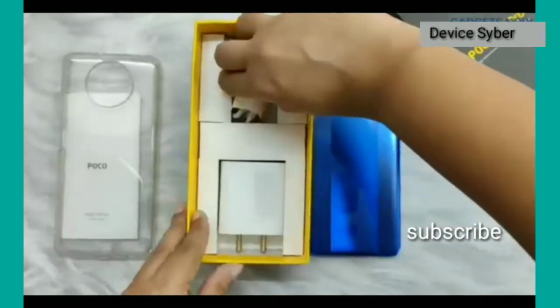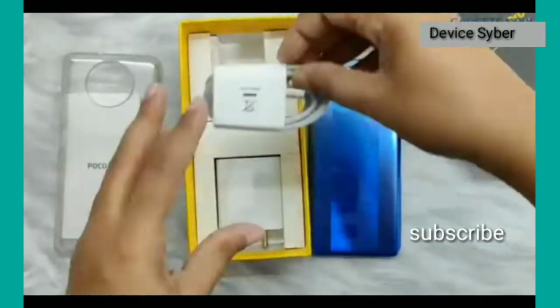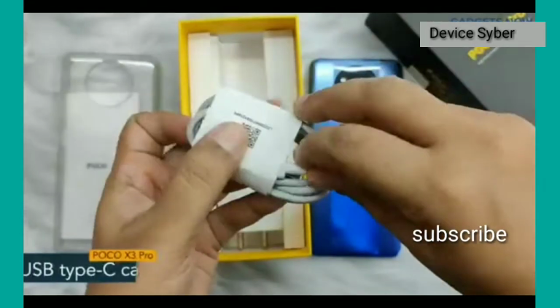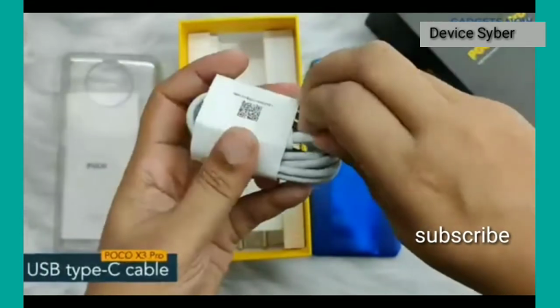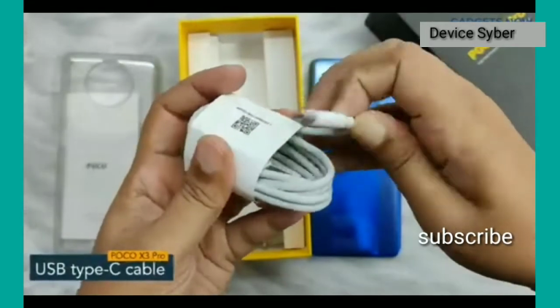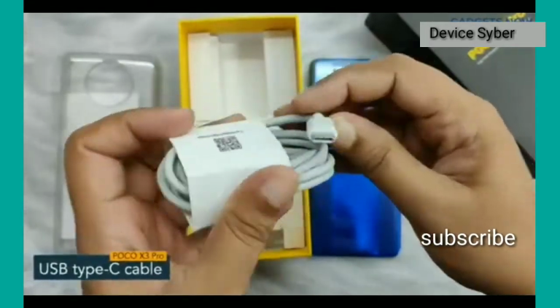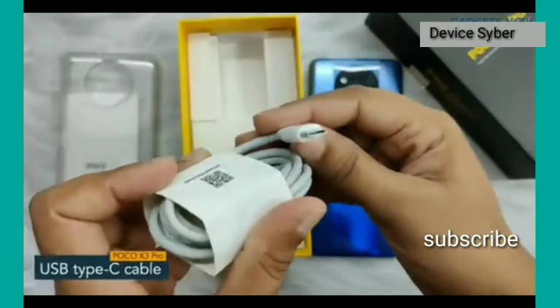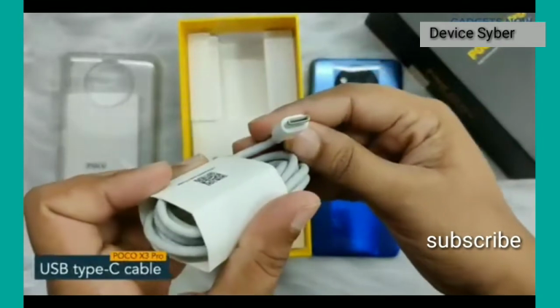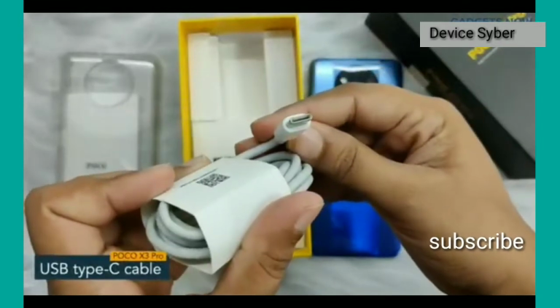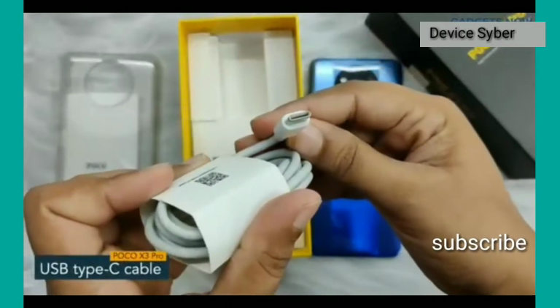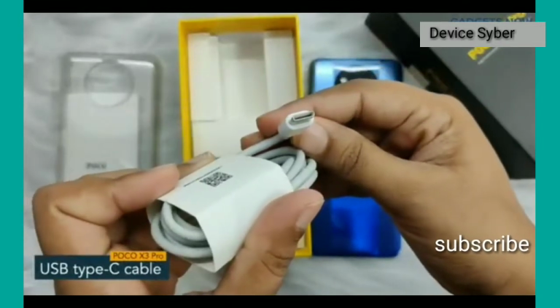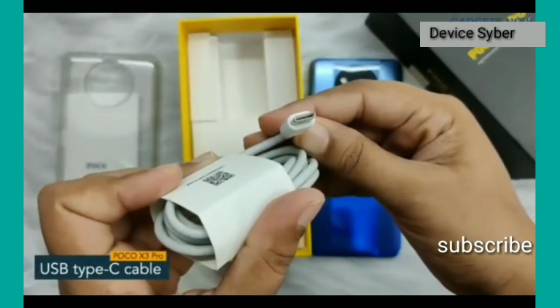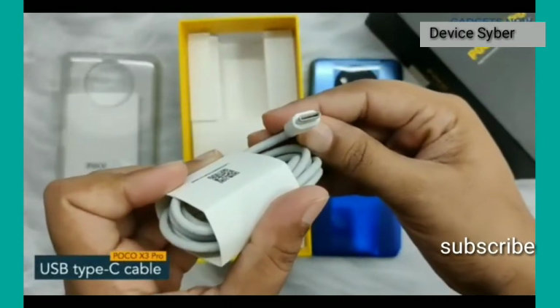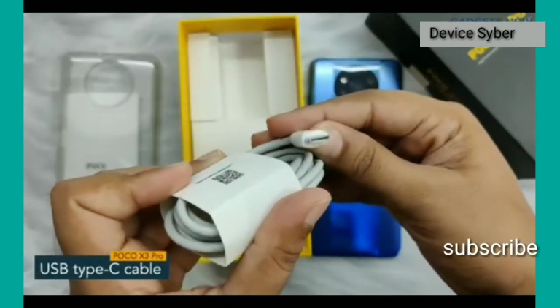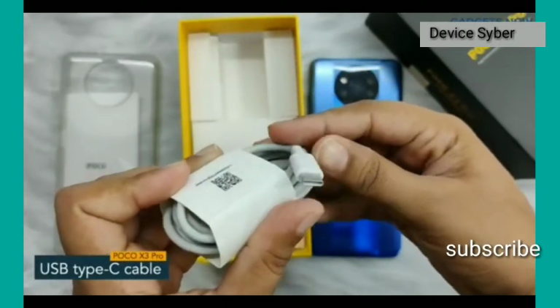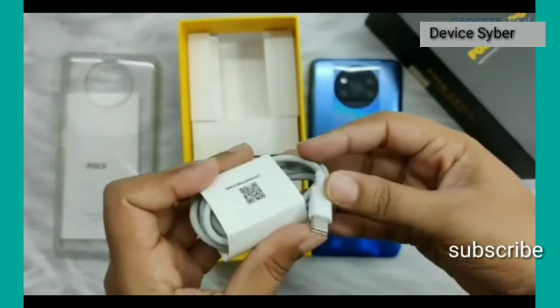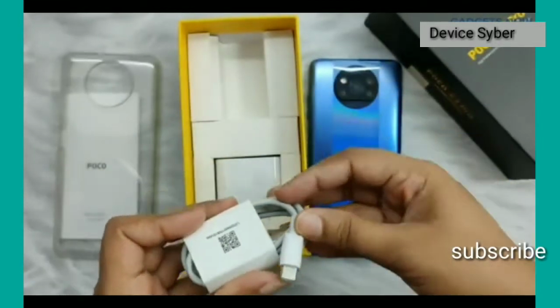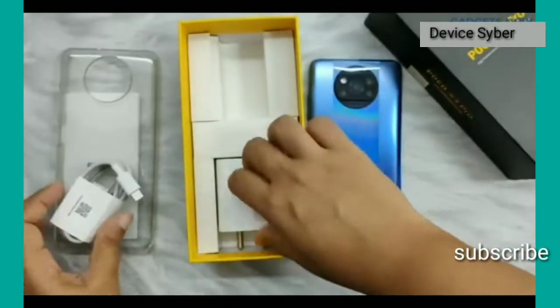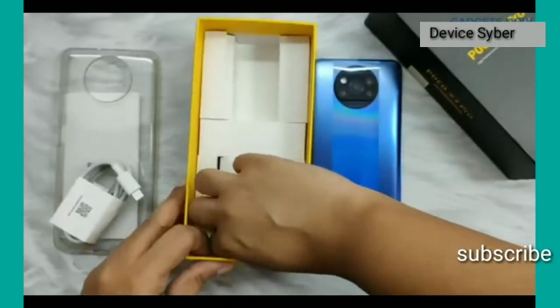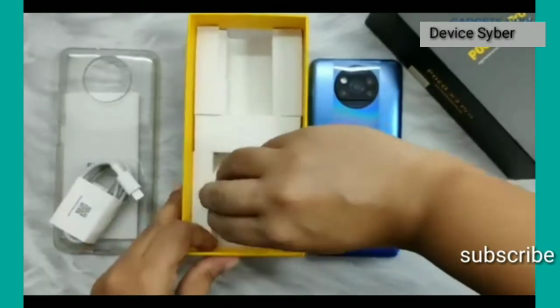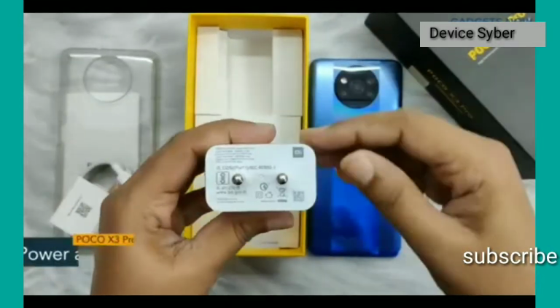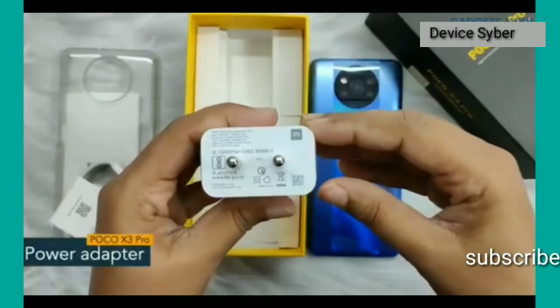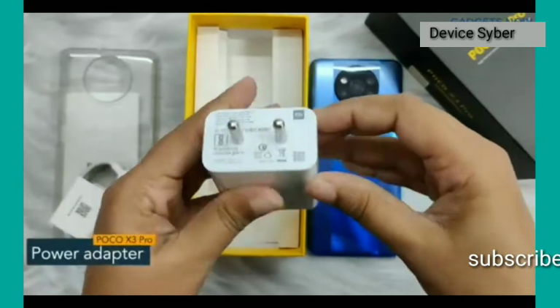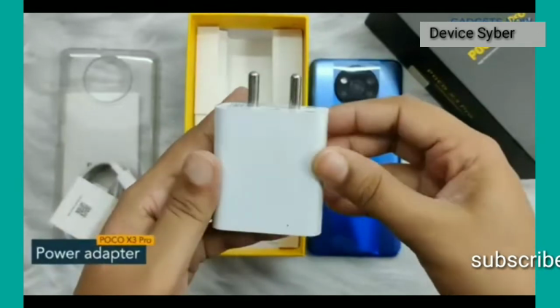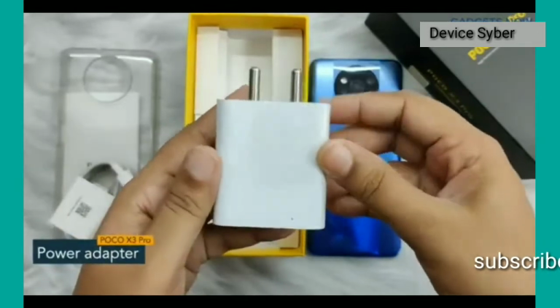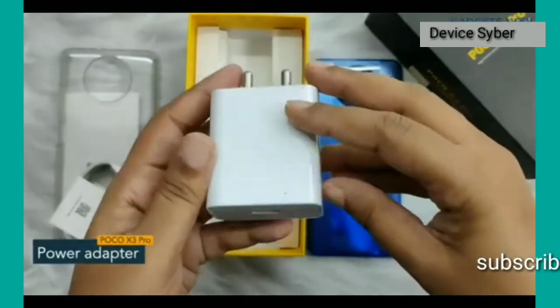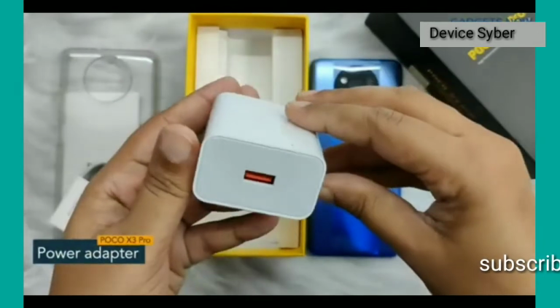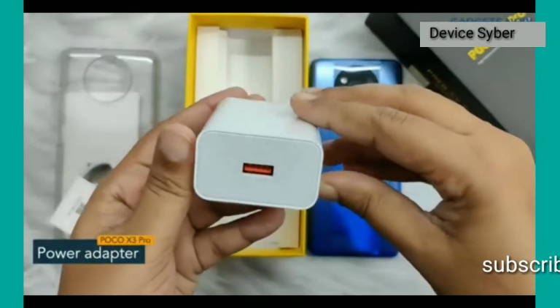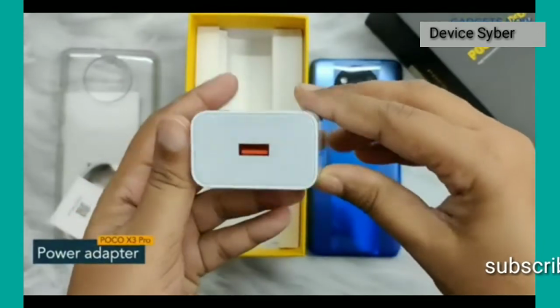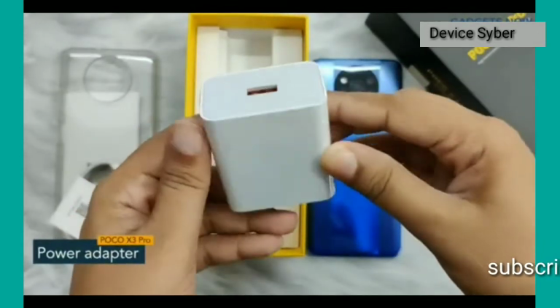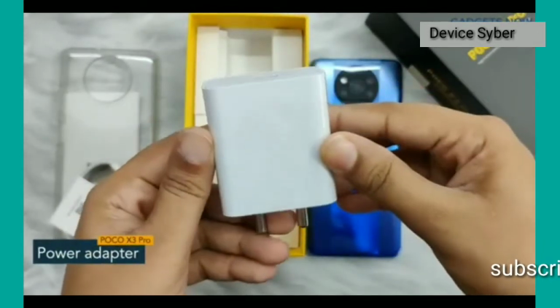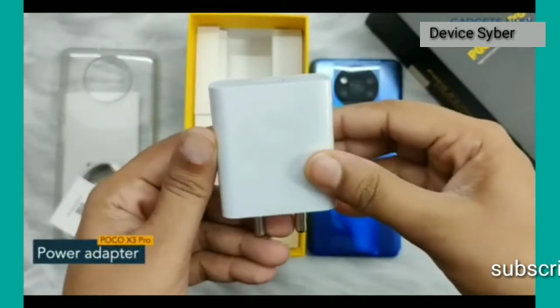Next we have a USB Type-C cable for charging the phone and transferring data. And at last, a 2-pin wall charger with 33W of fast charging.